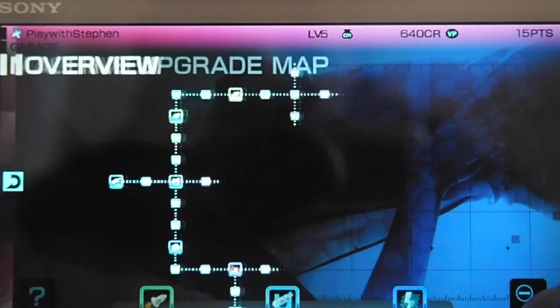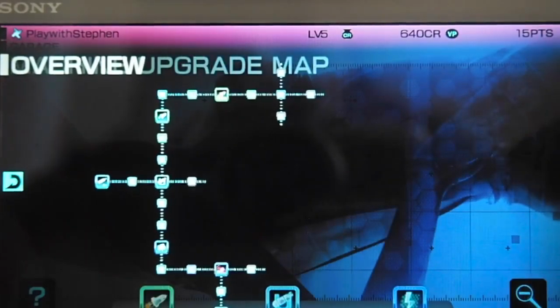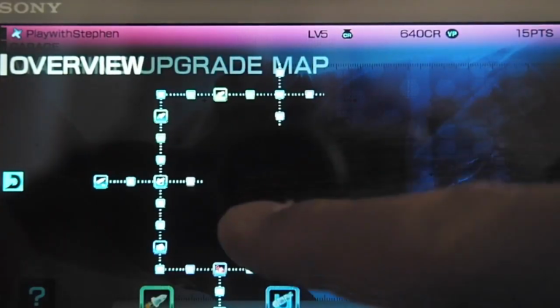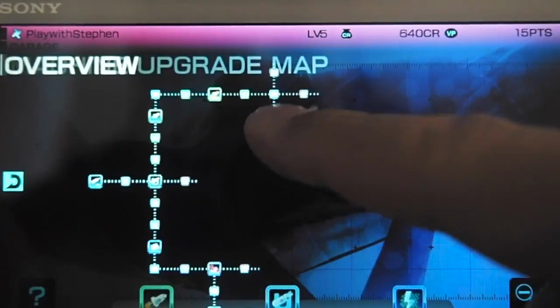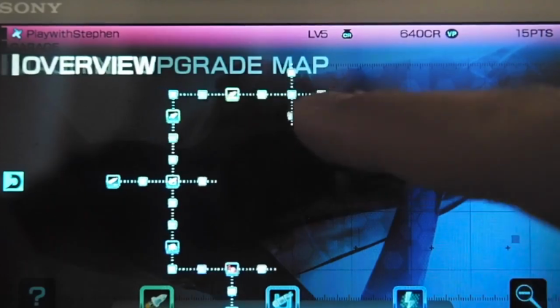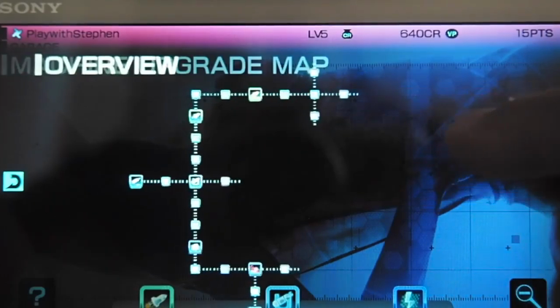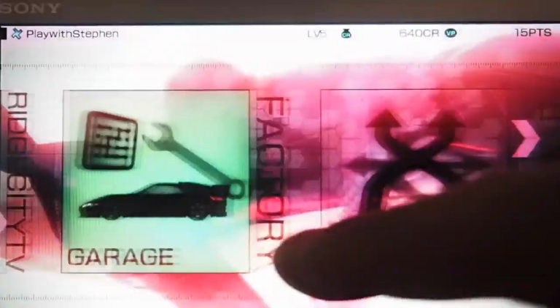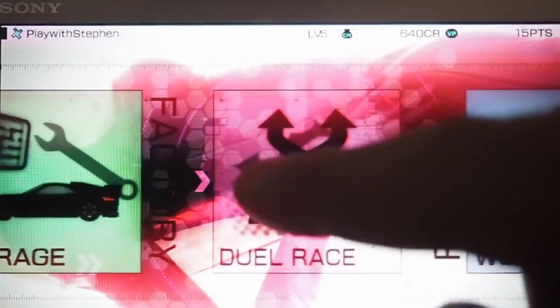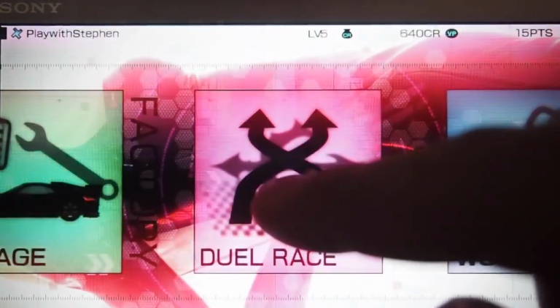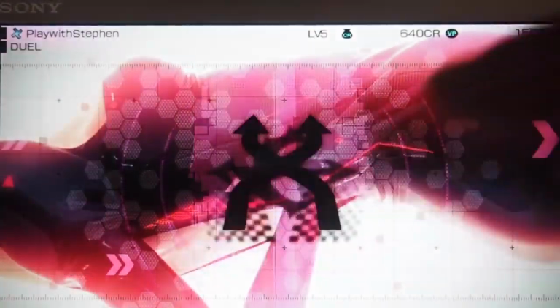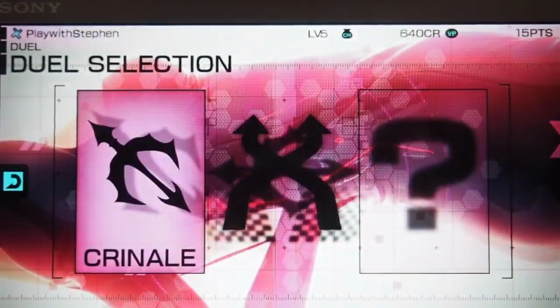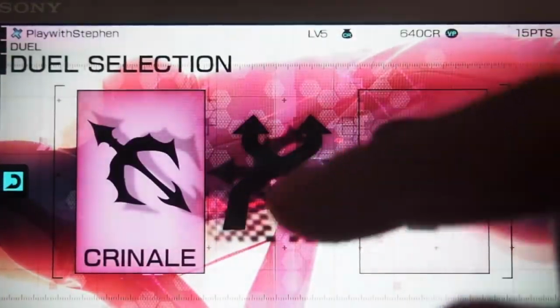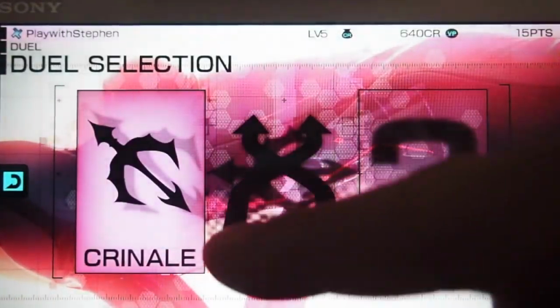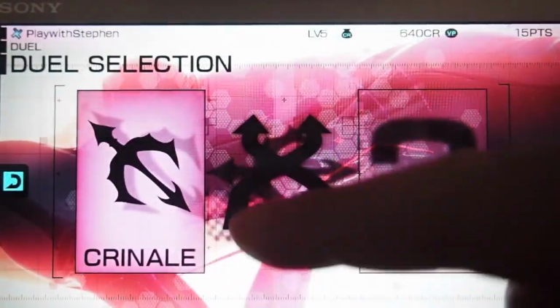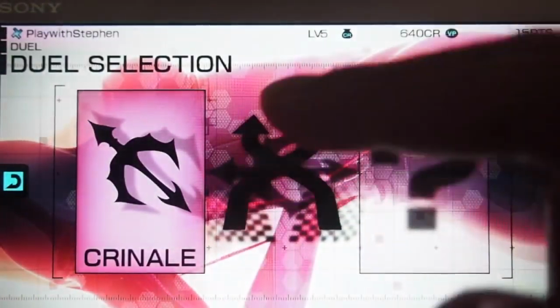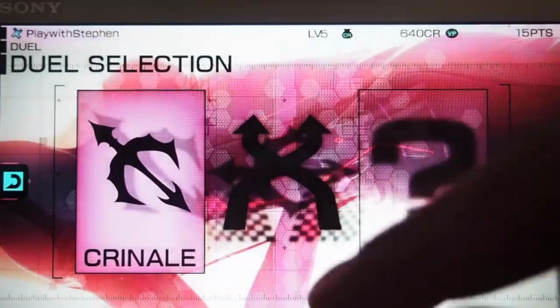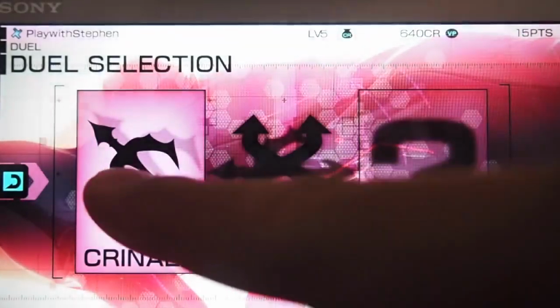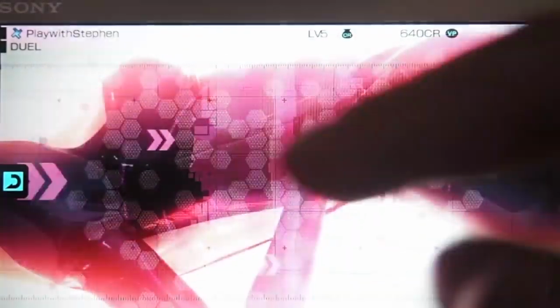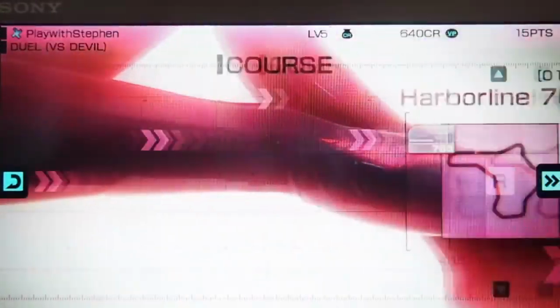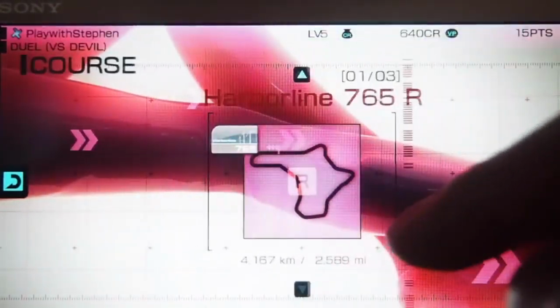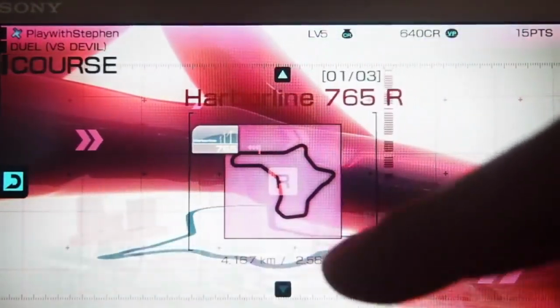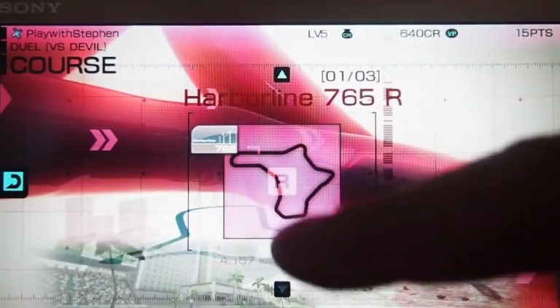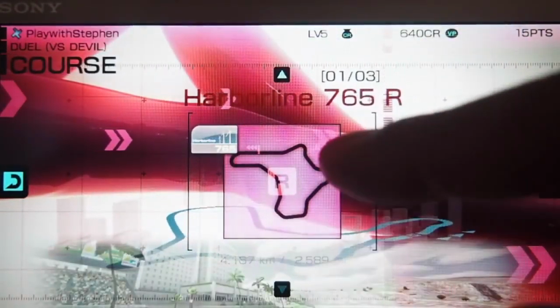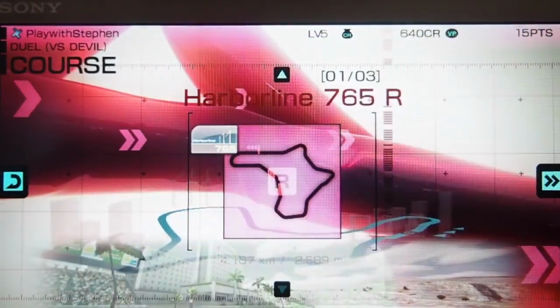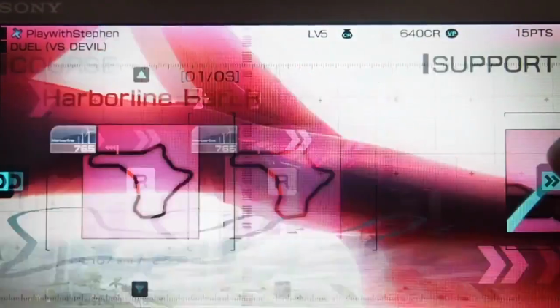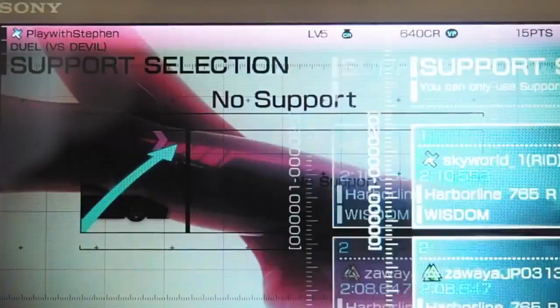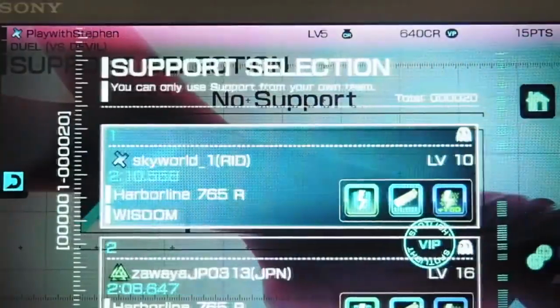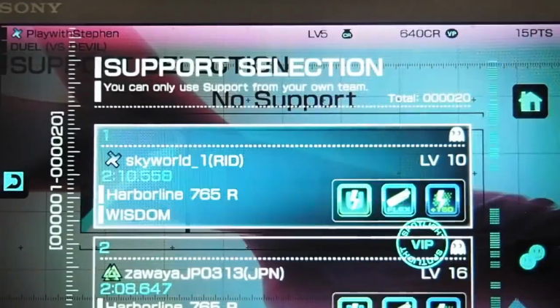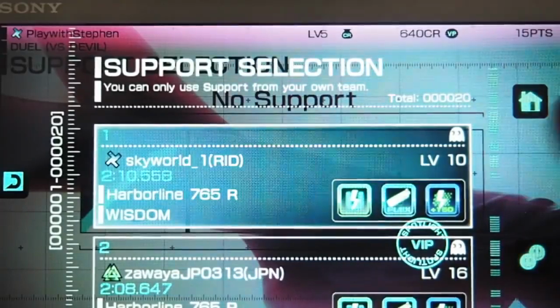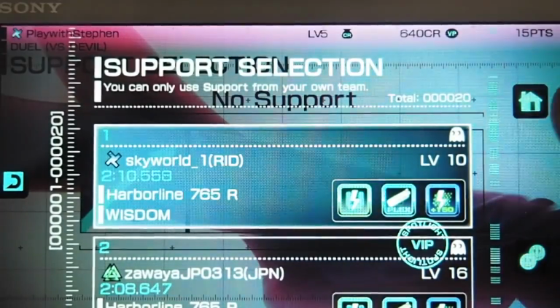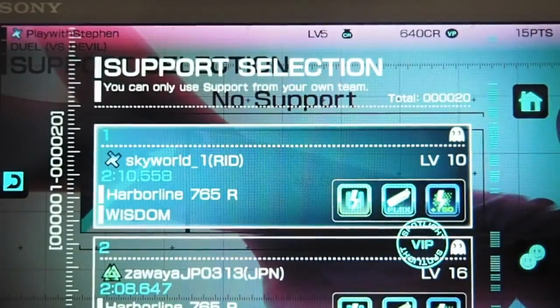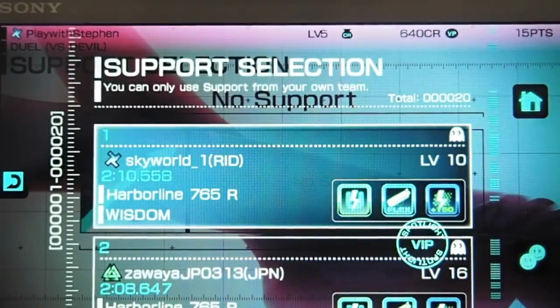You'll eventually unlock a duel mode that pits you against particularly fast competition in a one-on-one showdown. Luckily, you're able to enlist the support of fellow team members via their ghost data to help you start off.